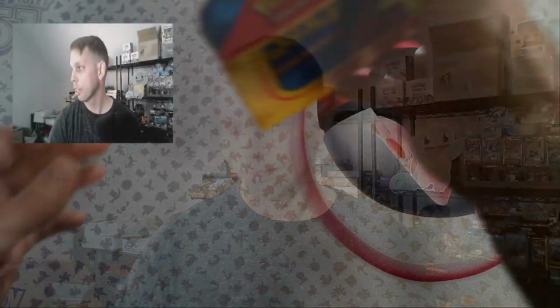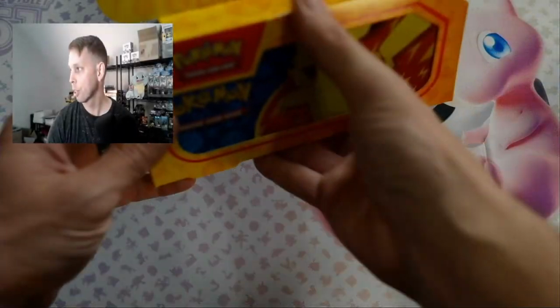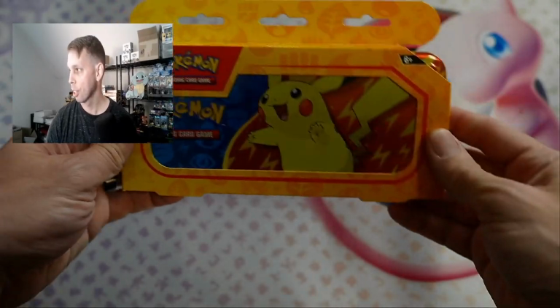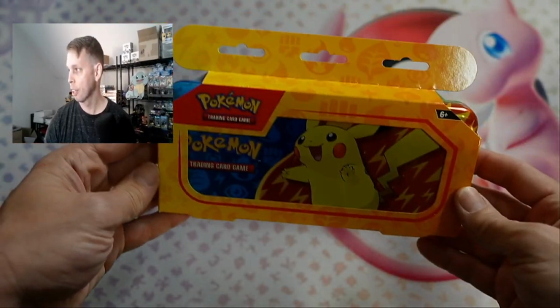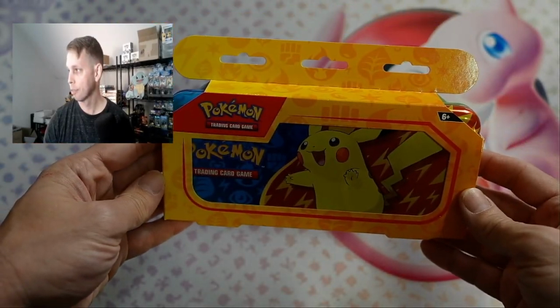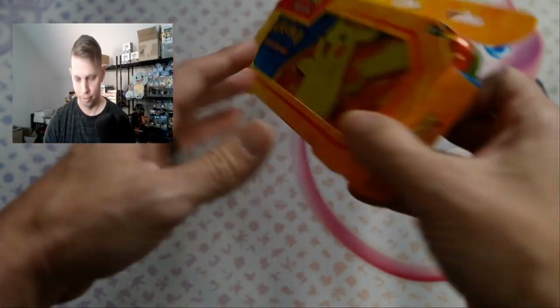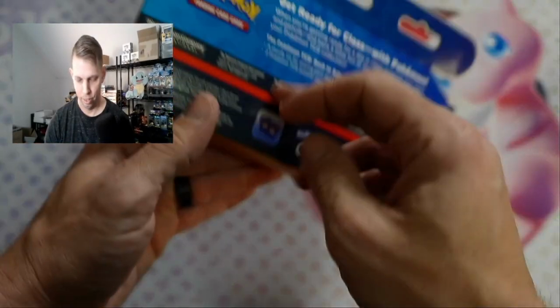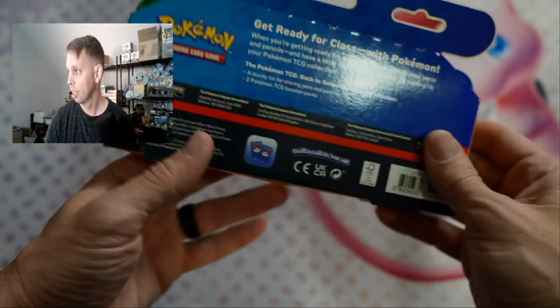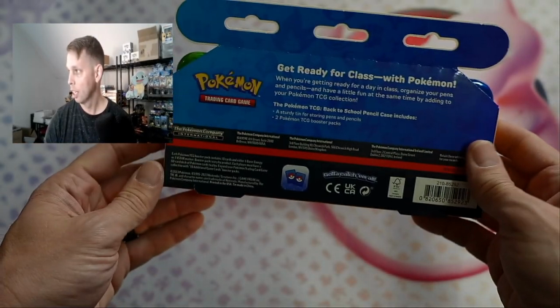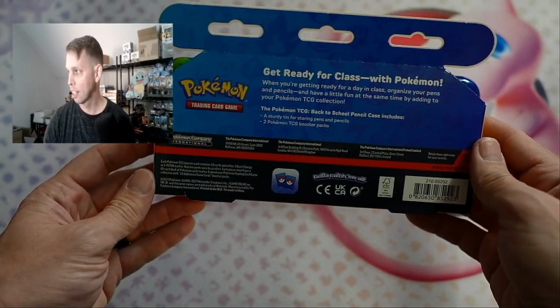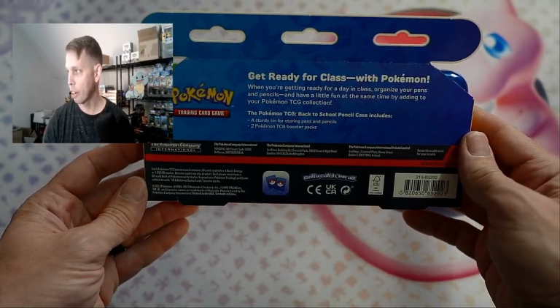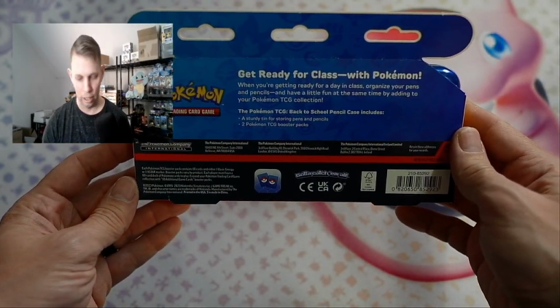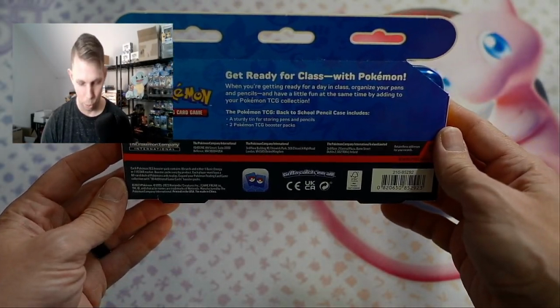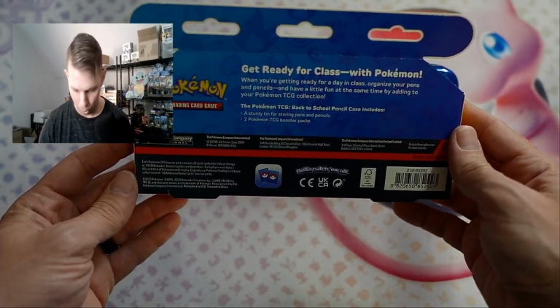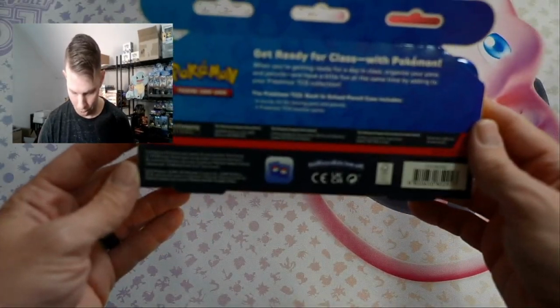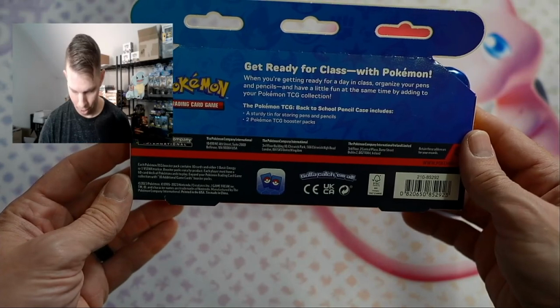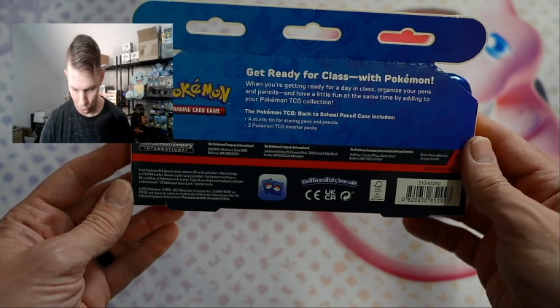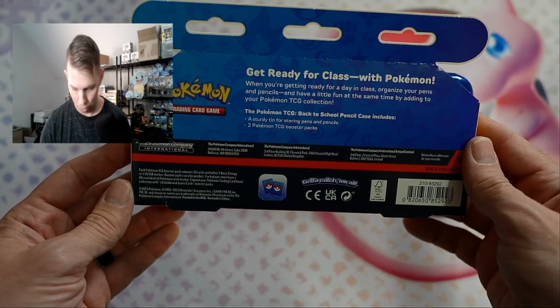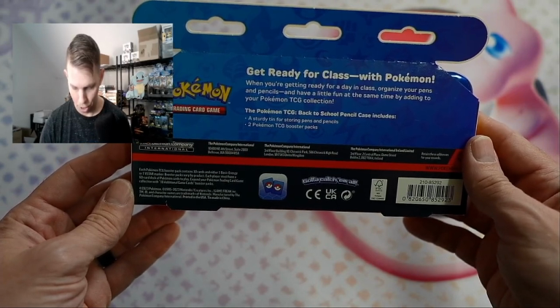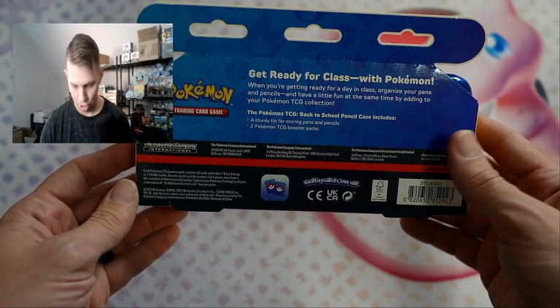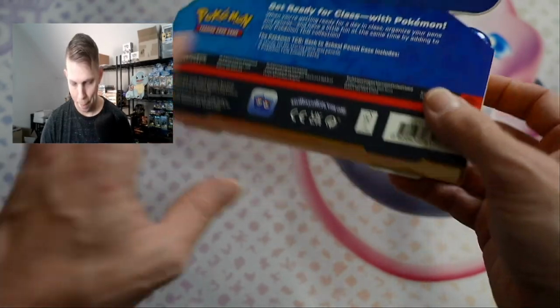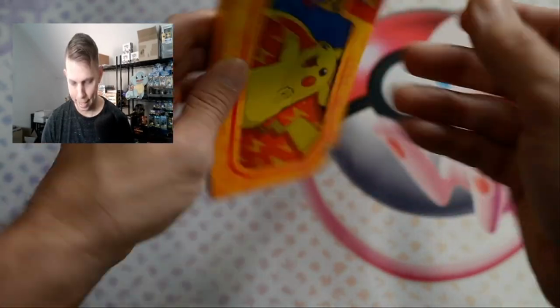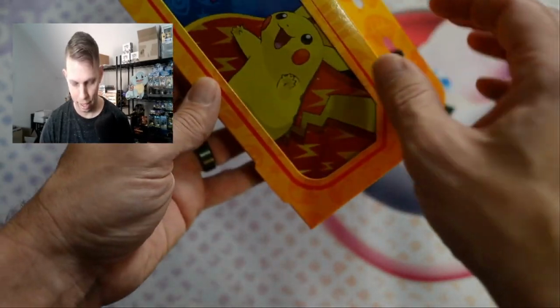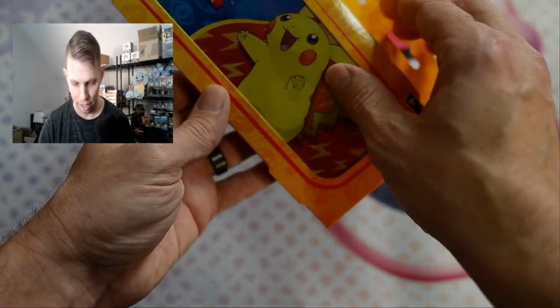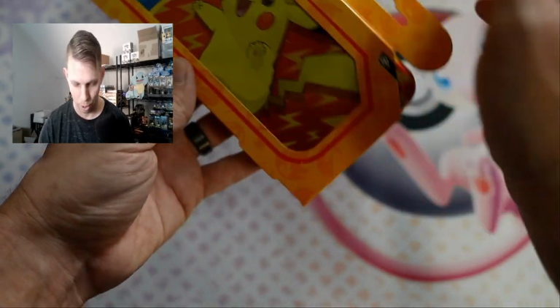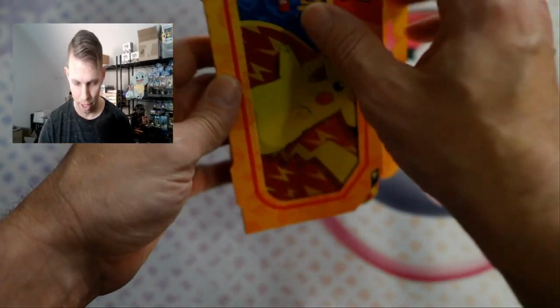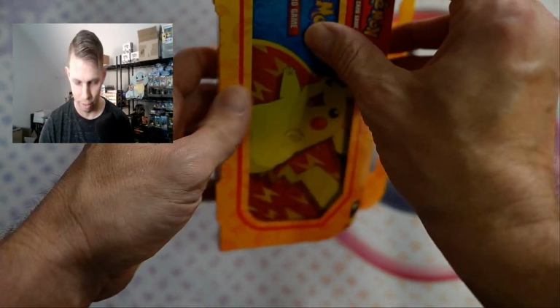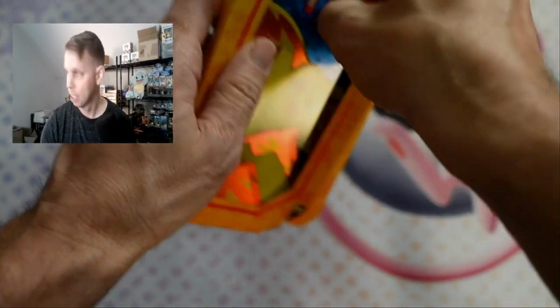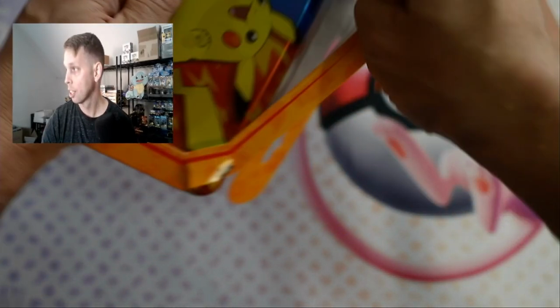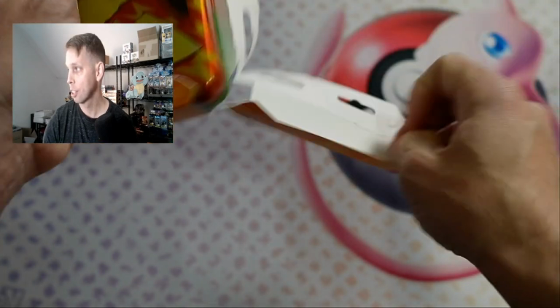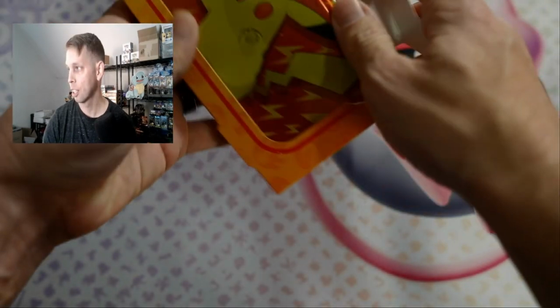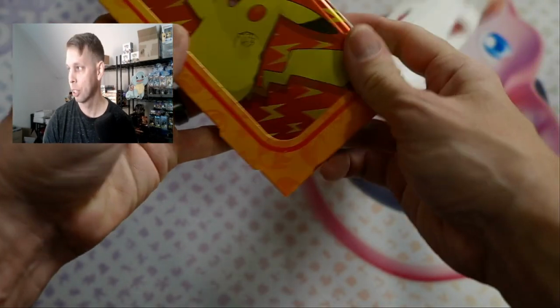So here's what it looks like. It says 'Get ready for class with Pokemon.' There's two Pokemon TCG packs and of course the tin itself. Let's get into it.